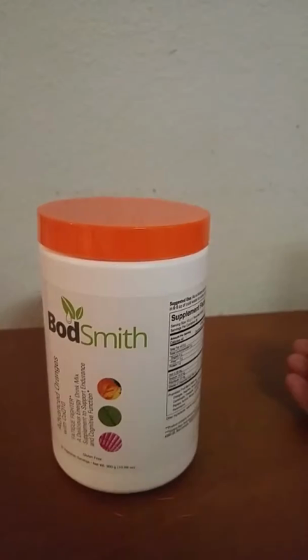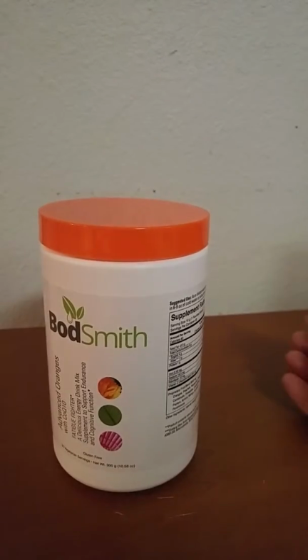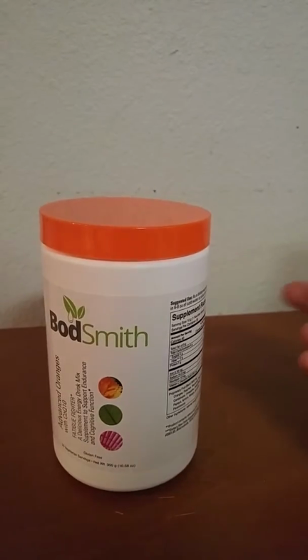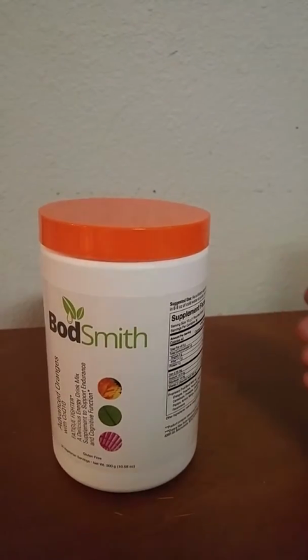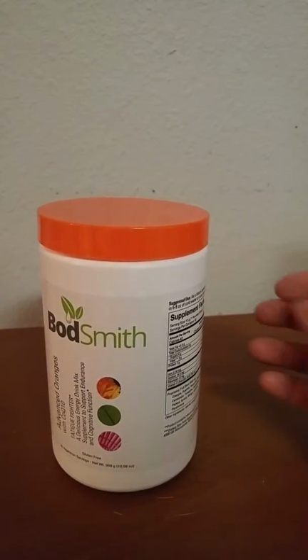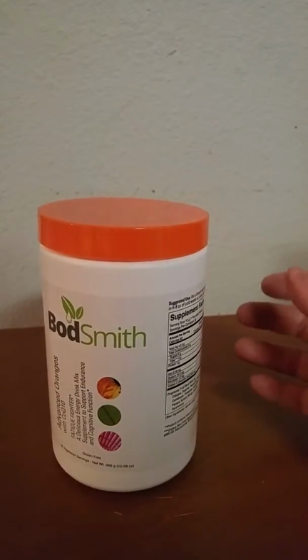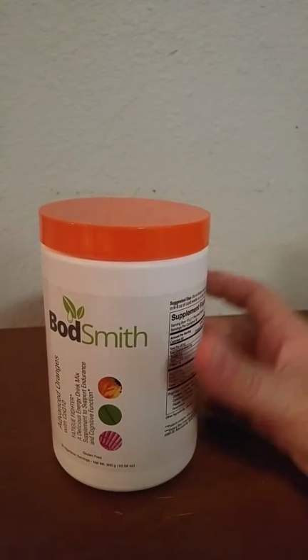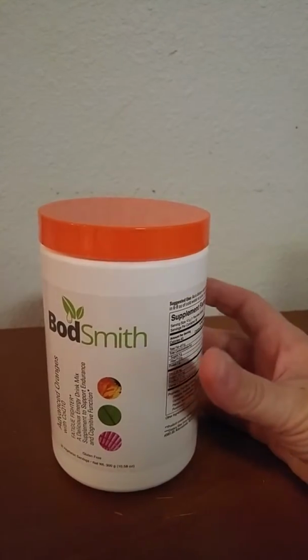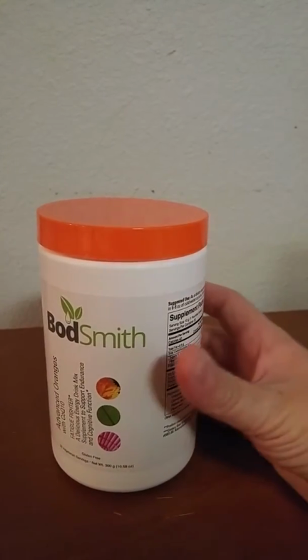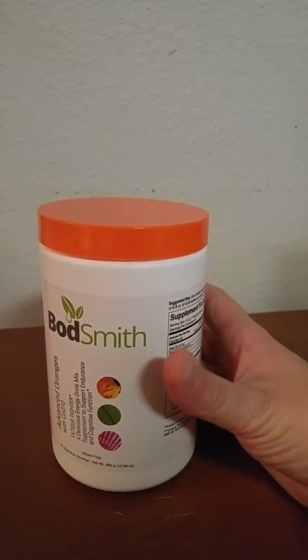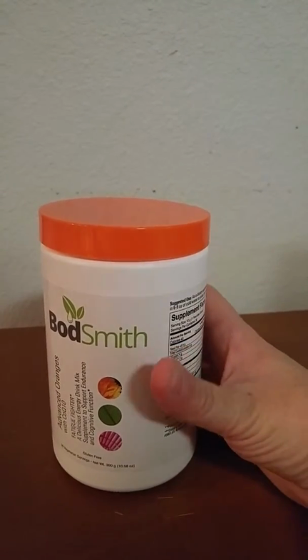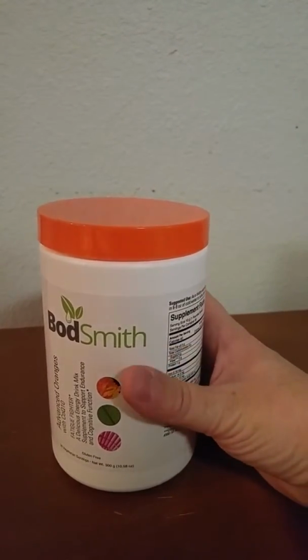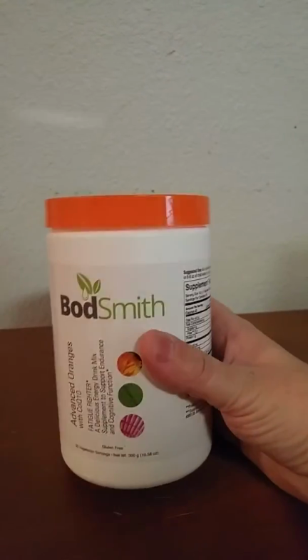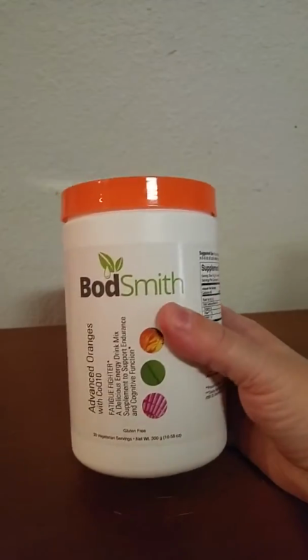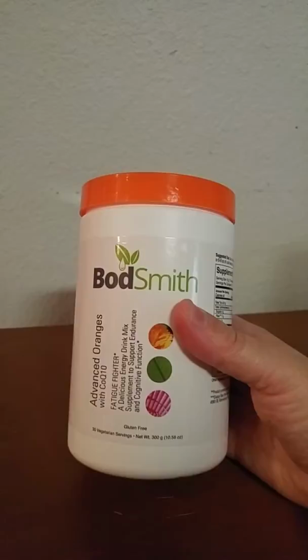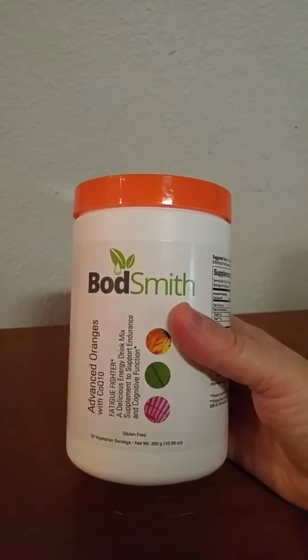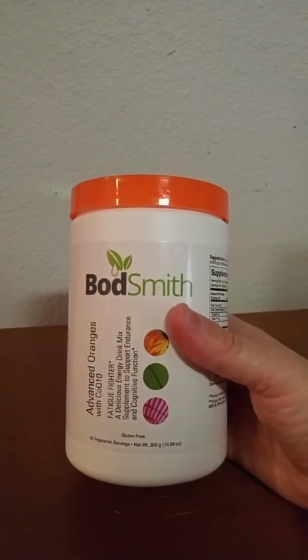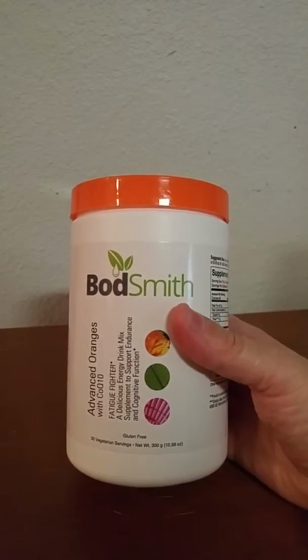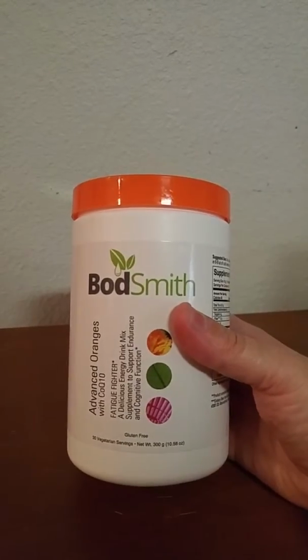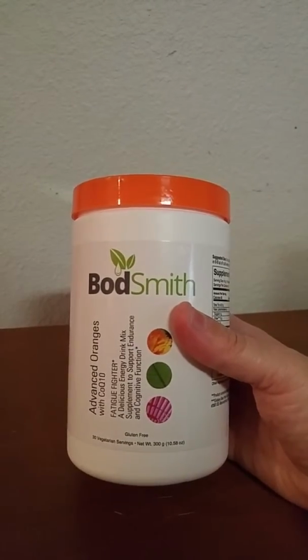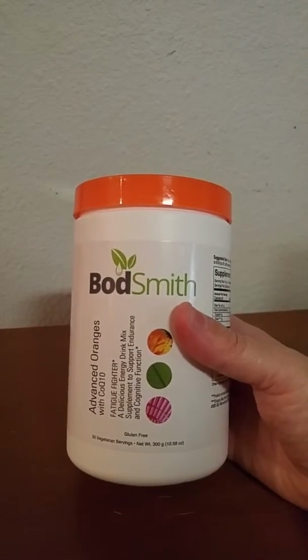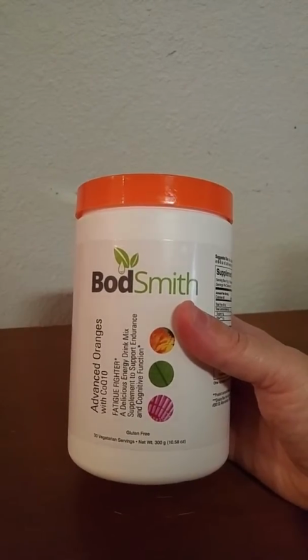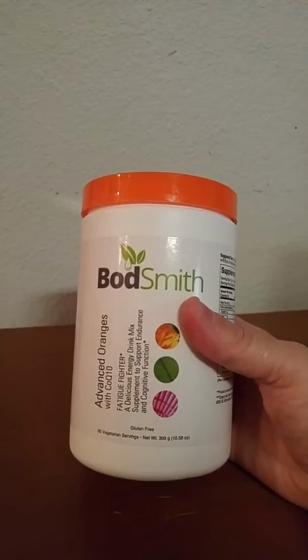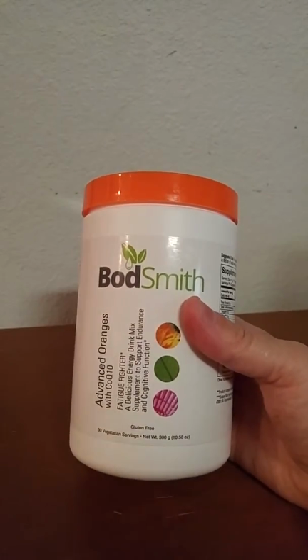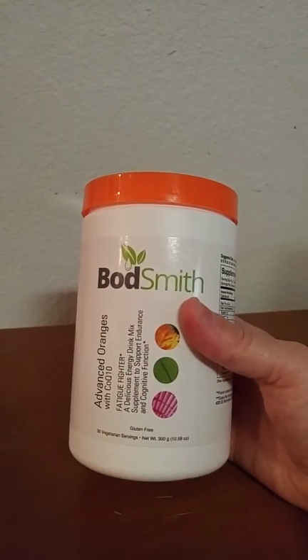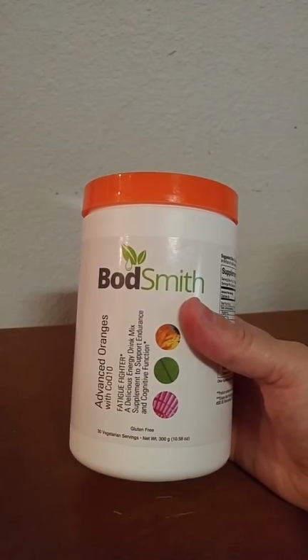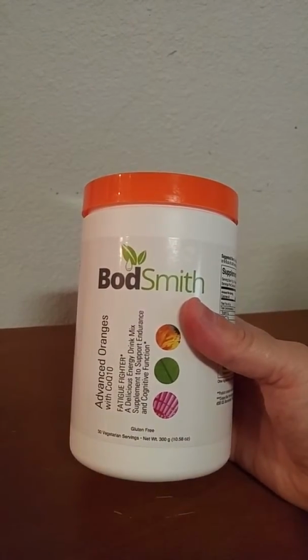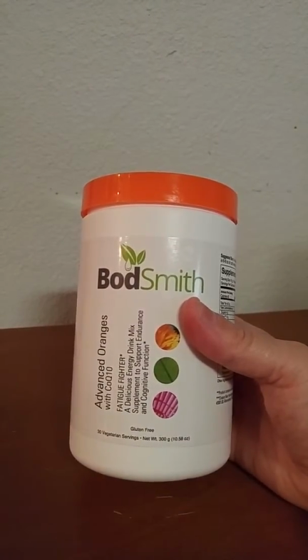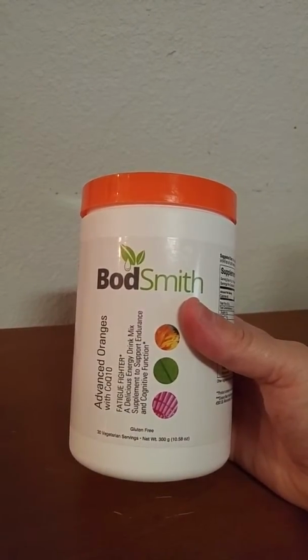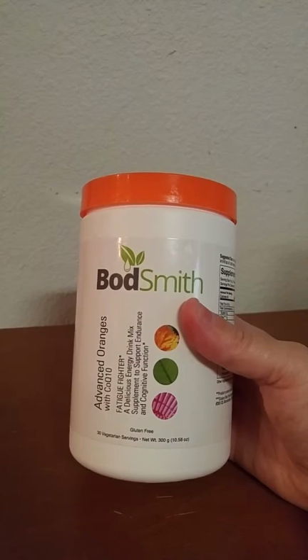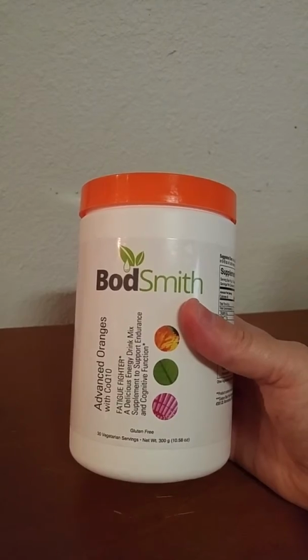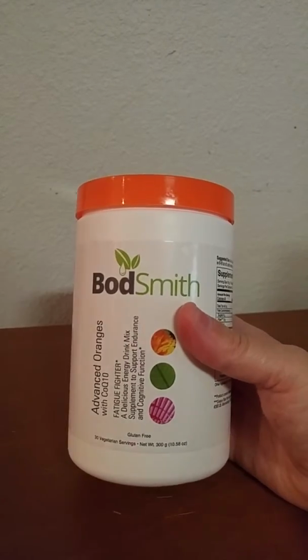This is yet another fabulous bodsmith supplement. This is Advanced Oranges with COQ-10. It's a fatigue fighter.